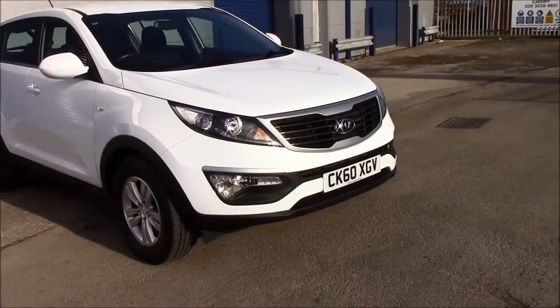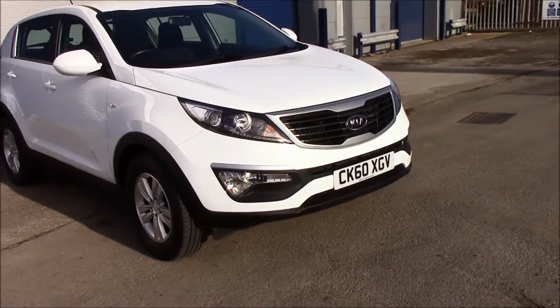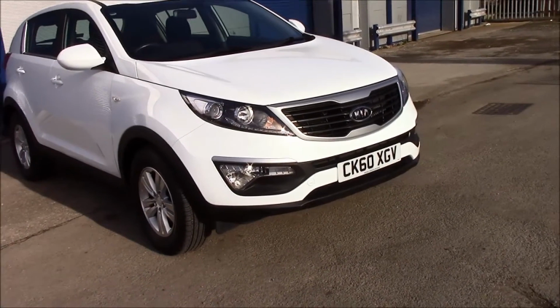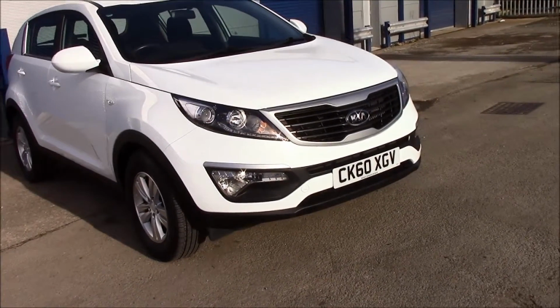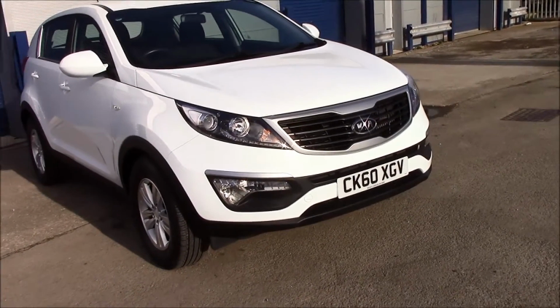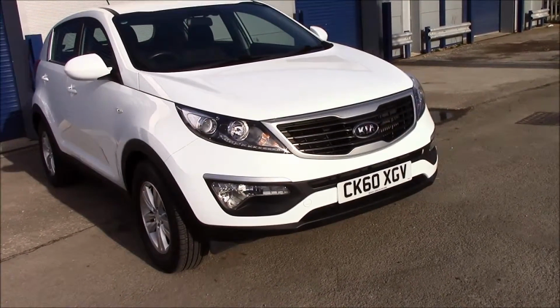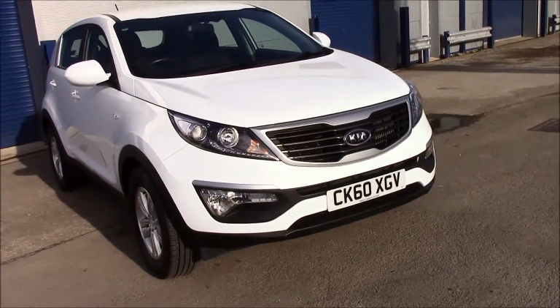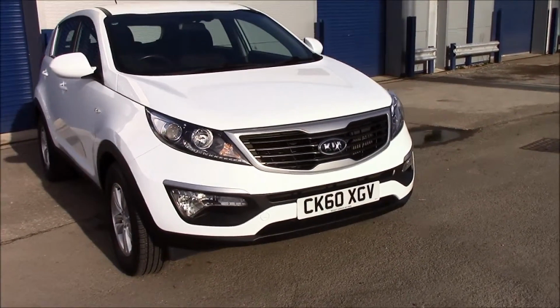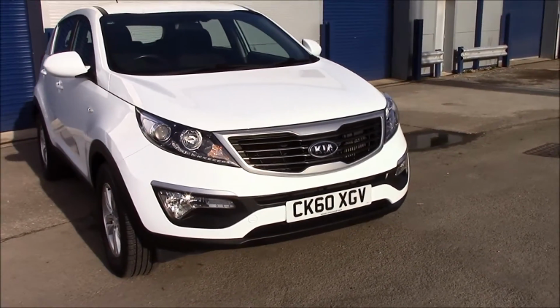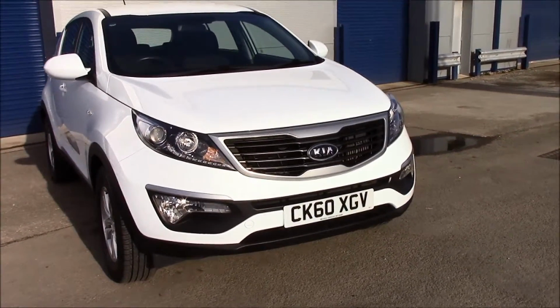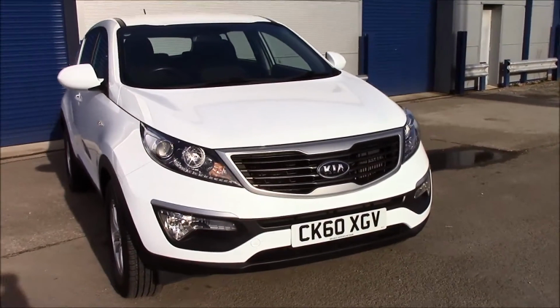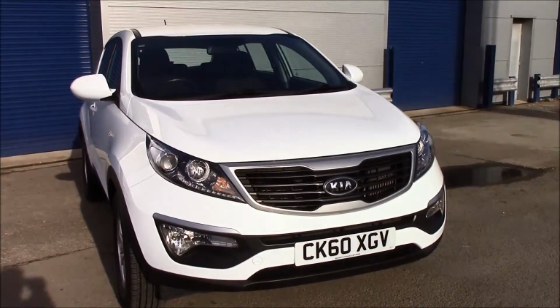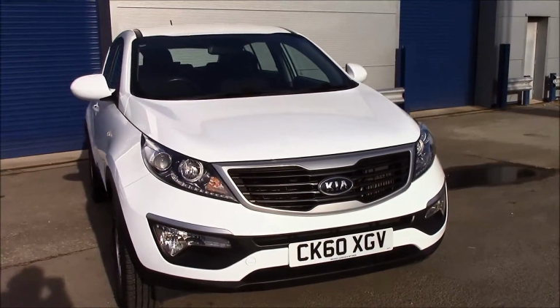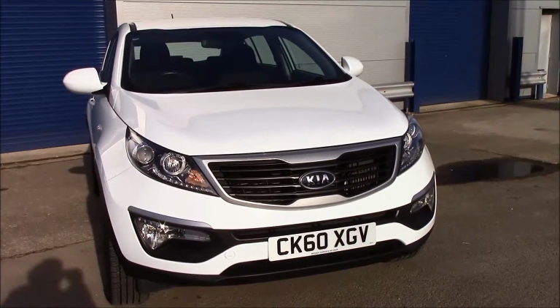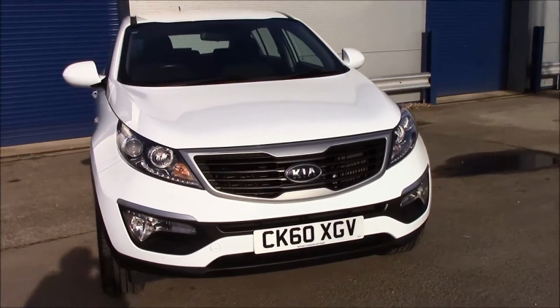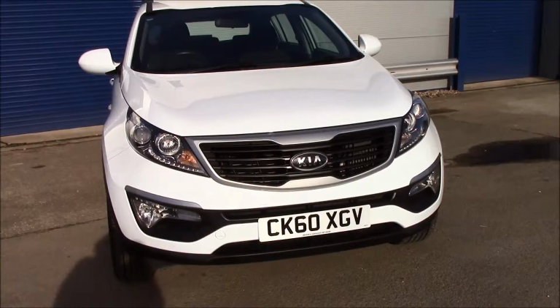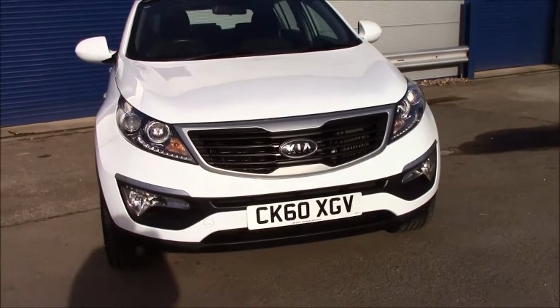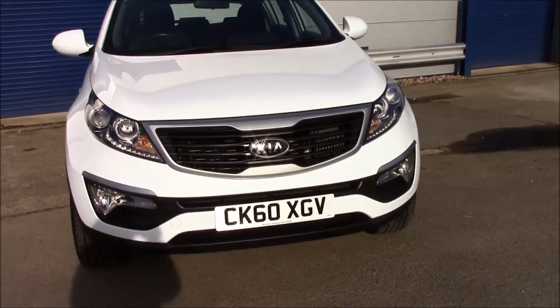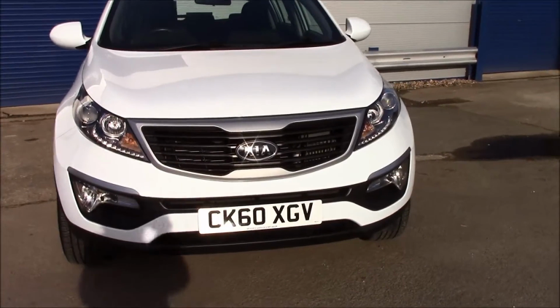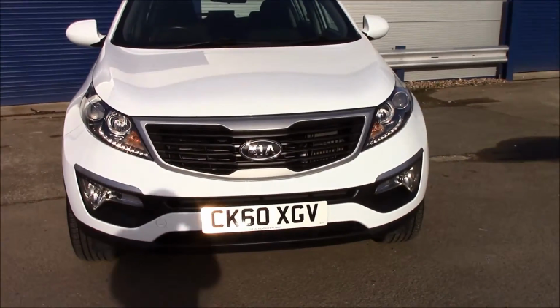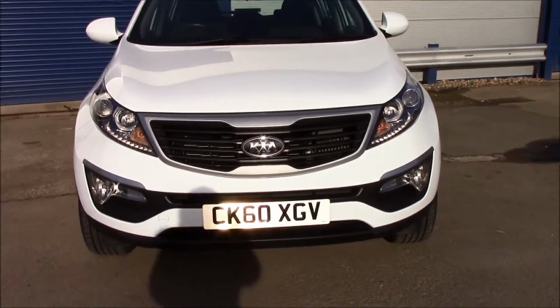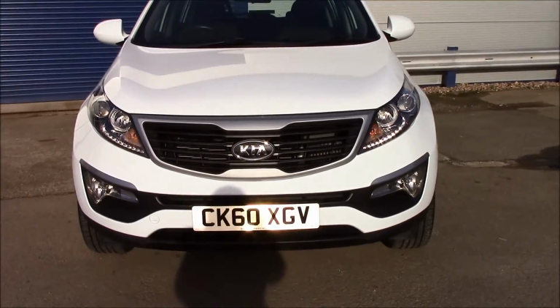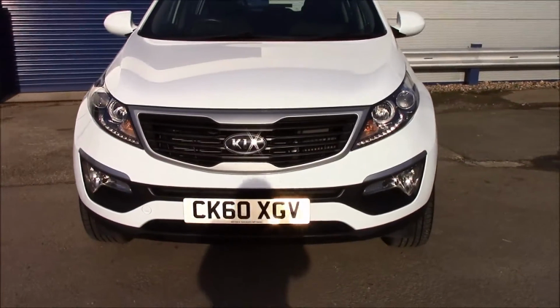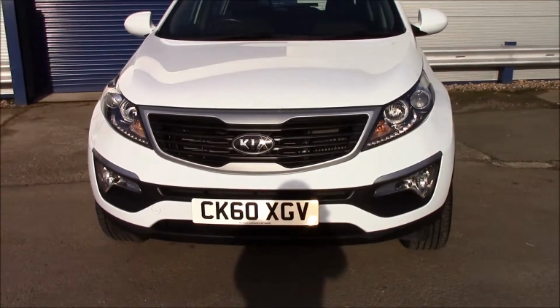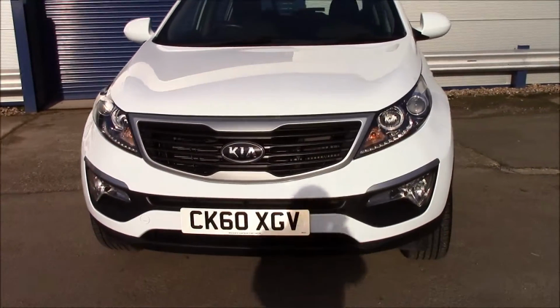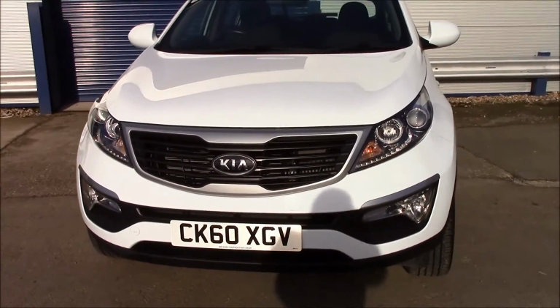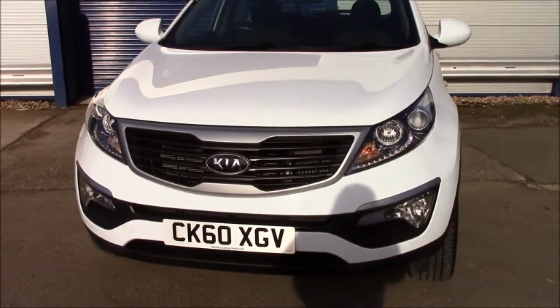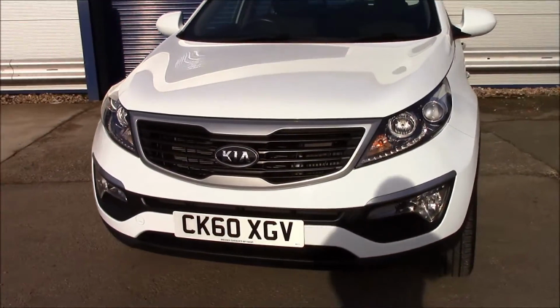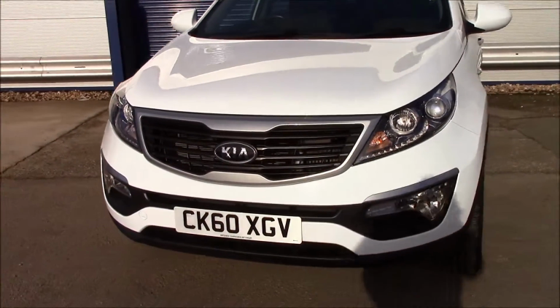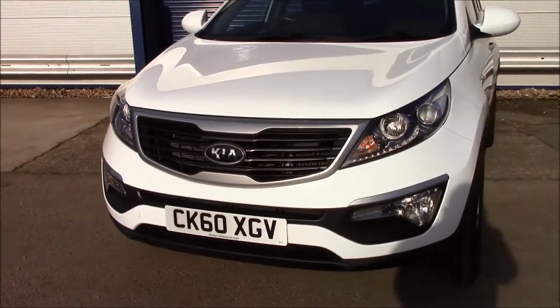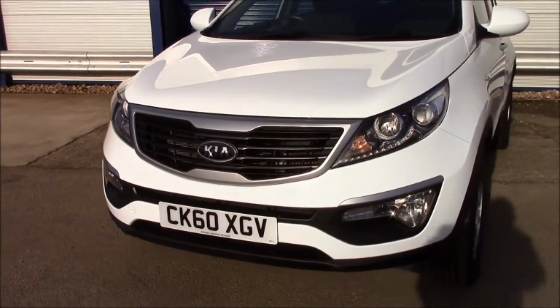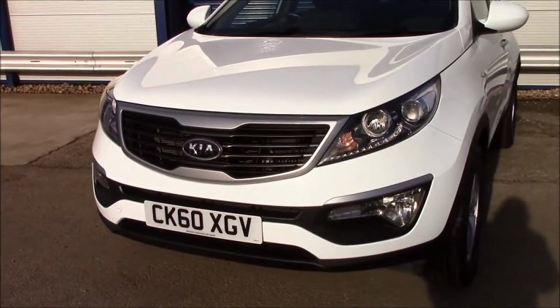As we move around the vehicle, right at the front you can see it has daytime running lights and front fog lights. It also has a black grille with a chrome surround.